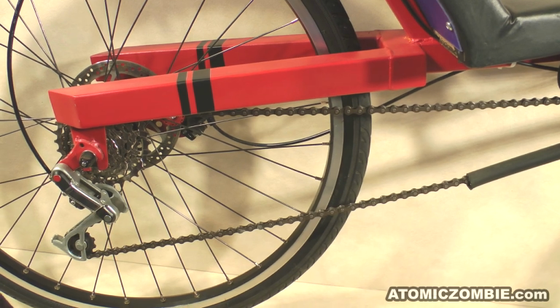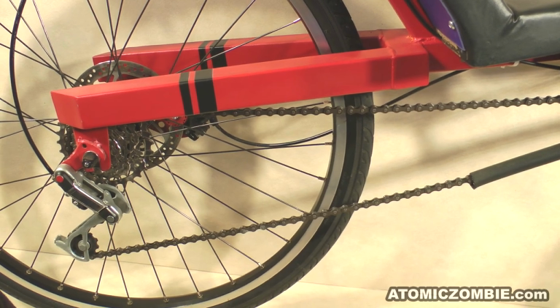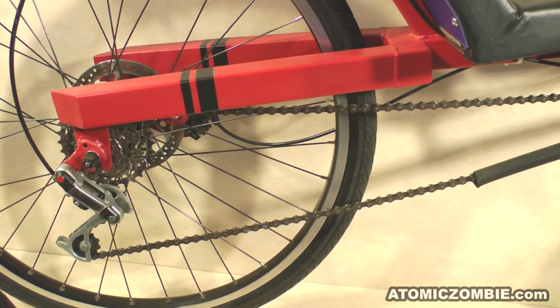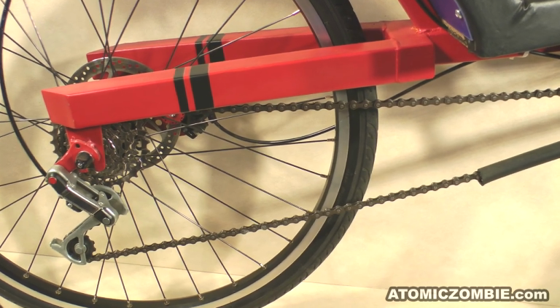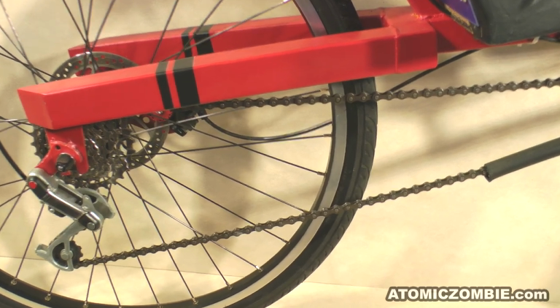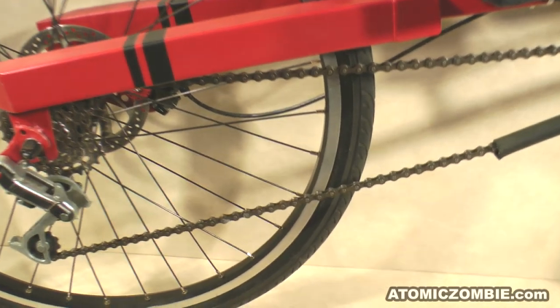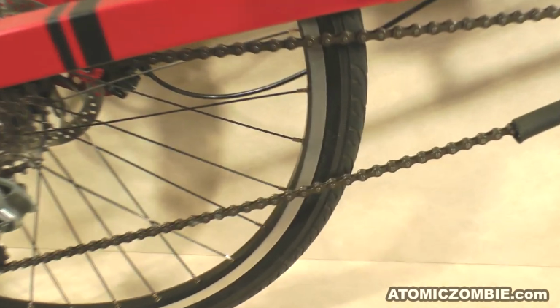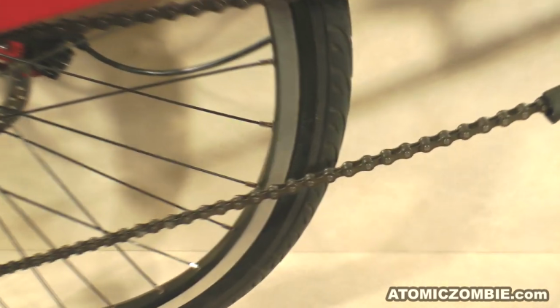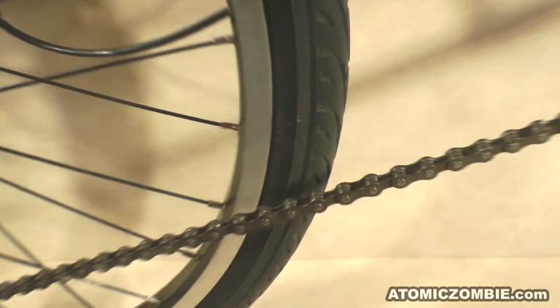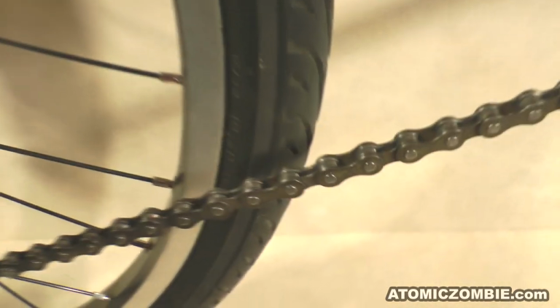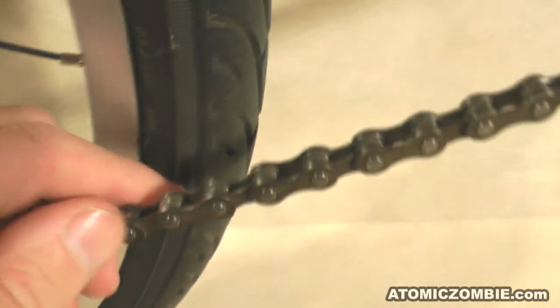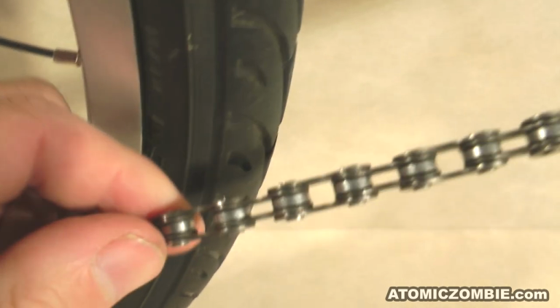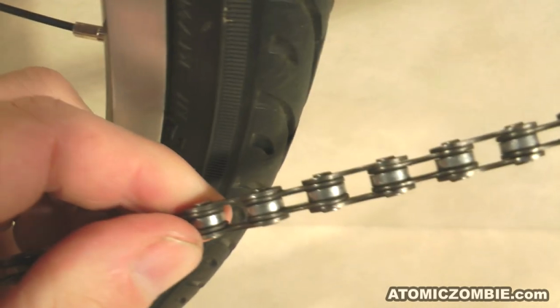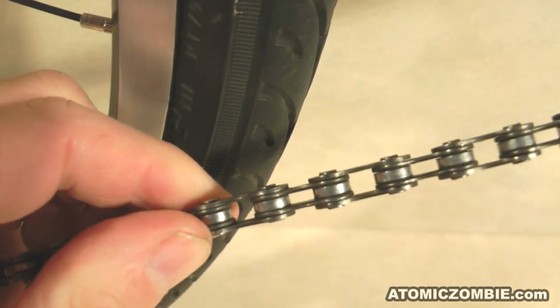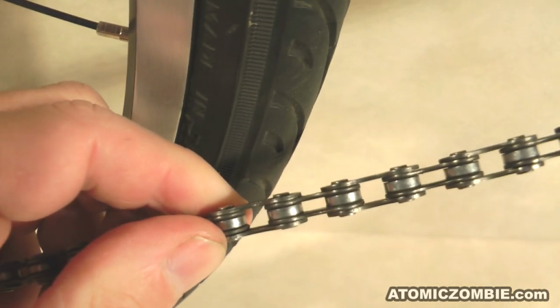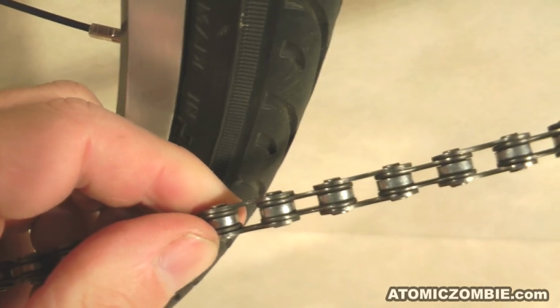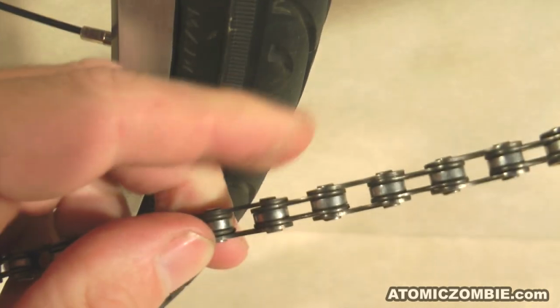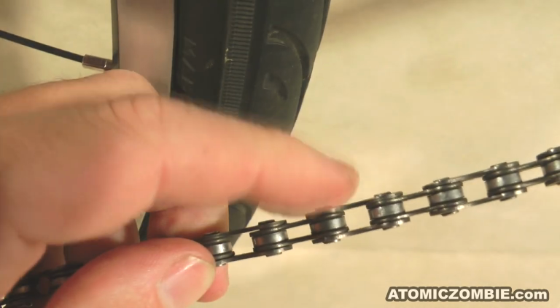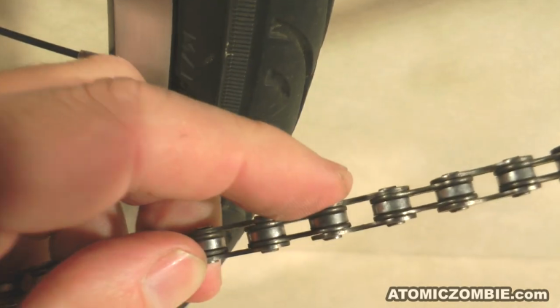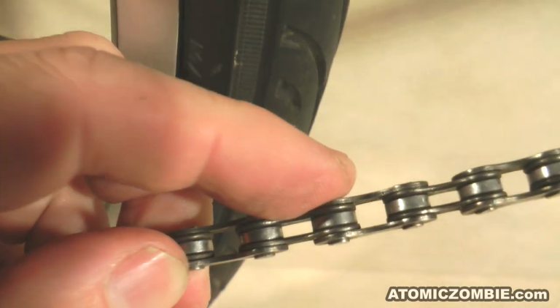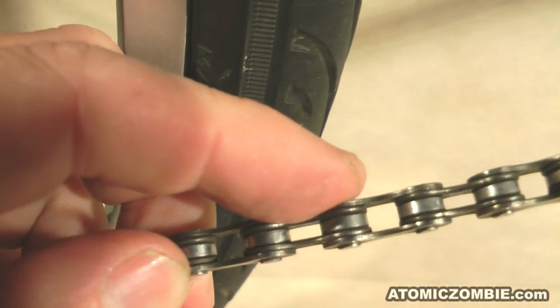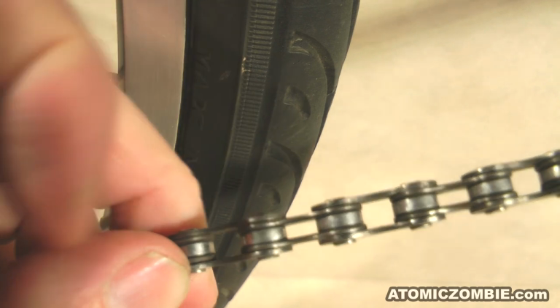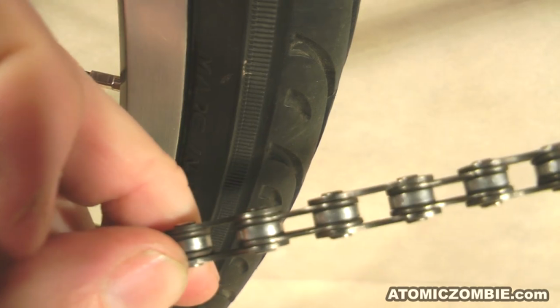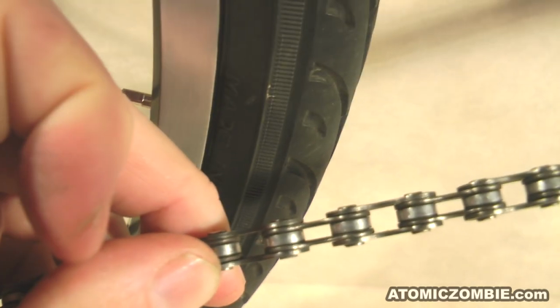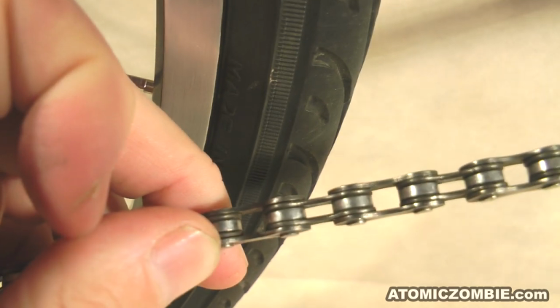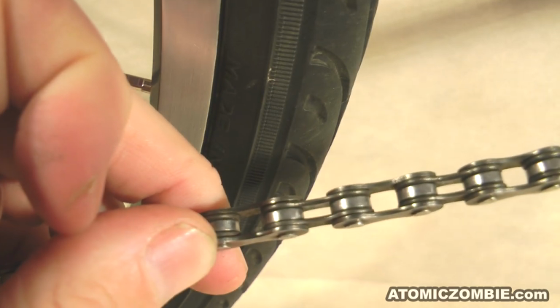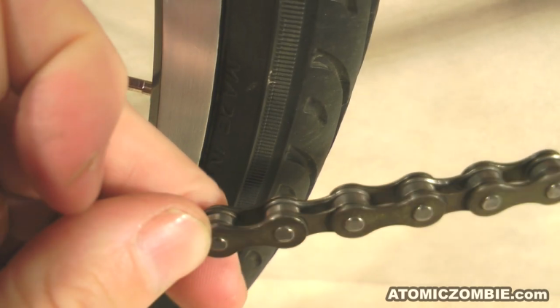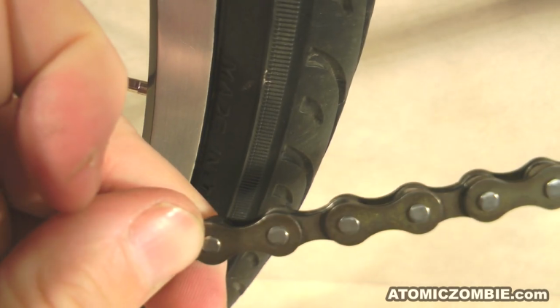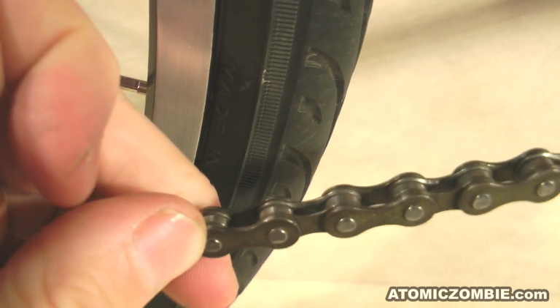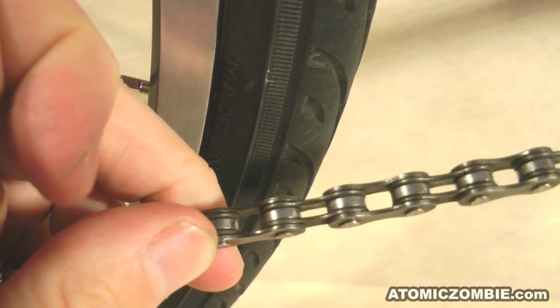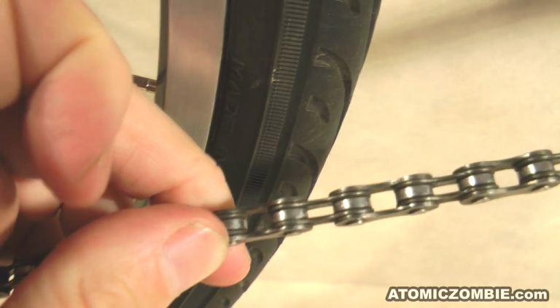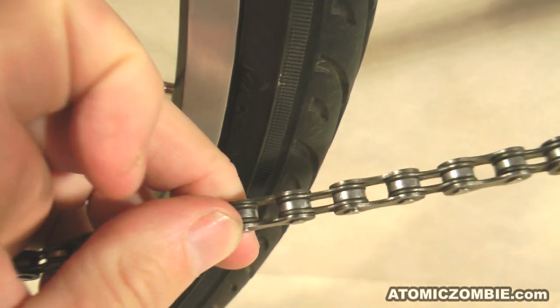When you are working with a chain on a bicycle, there are a few tricks you can use to make the job easier. Choose a link that will open the chain so that the inside link will be facing the rear of the bike. This will allow the chain to be pulled through the rear derailleur cage.